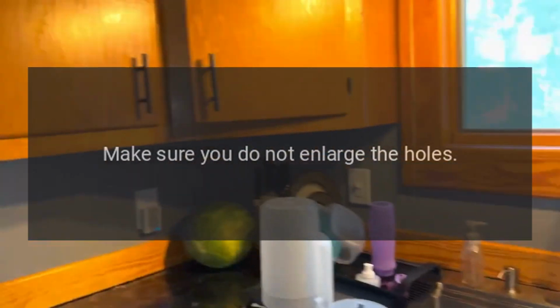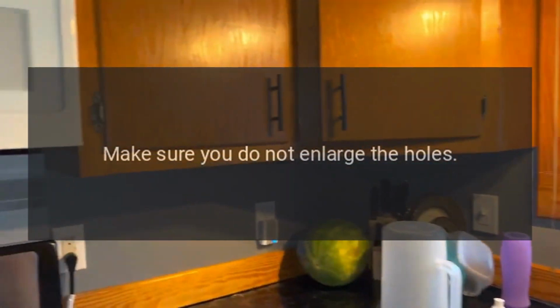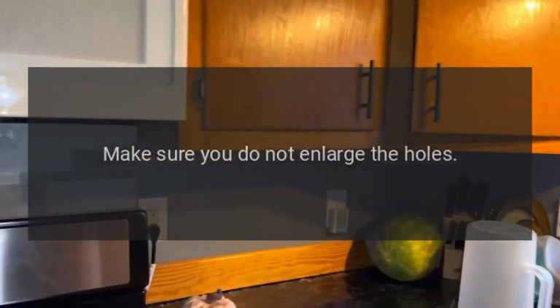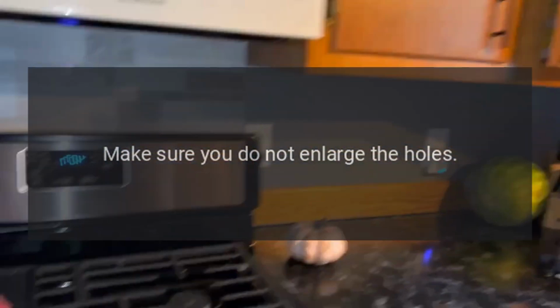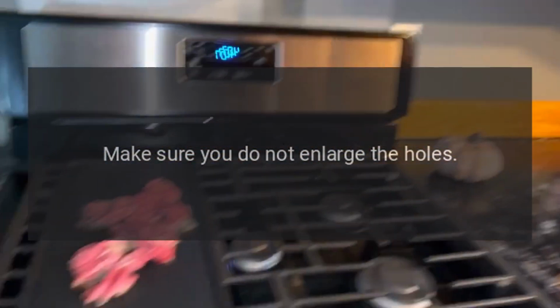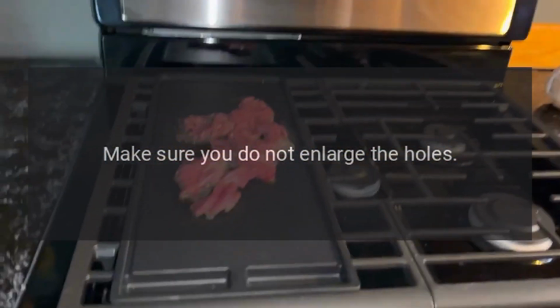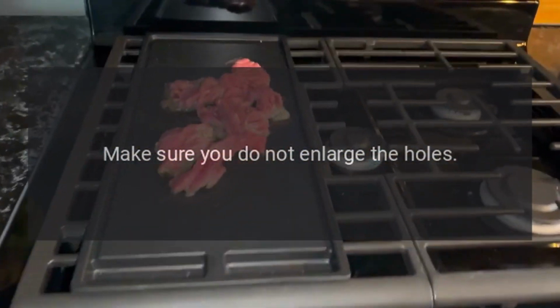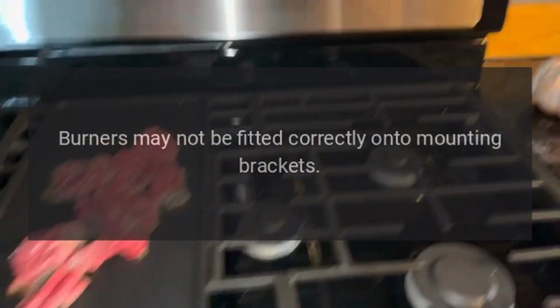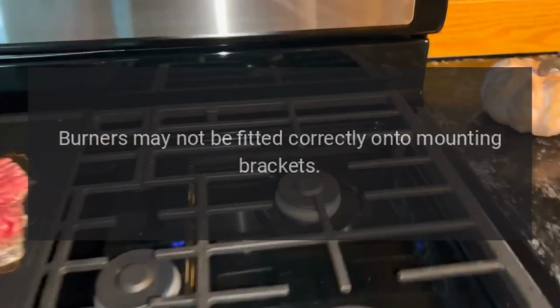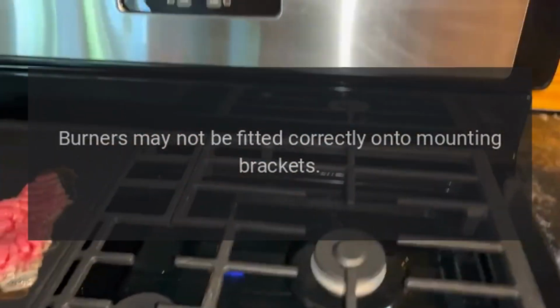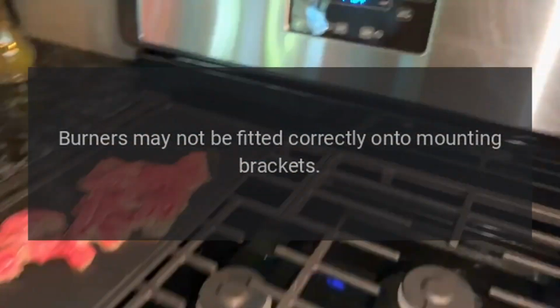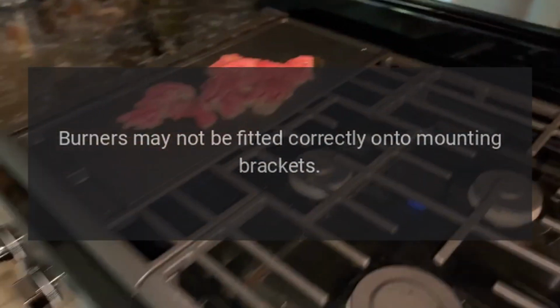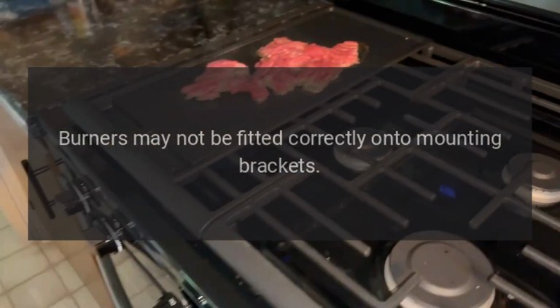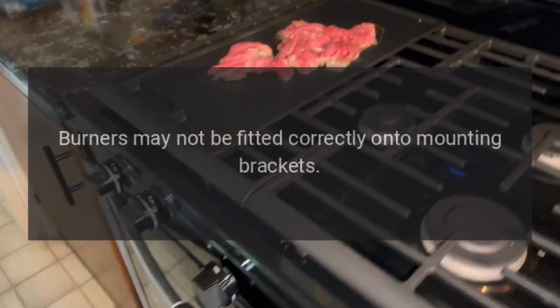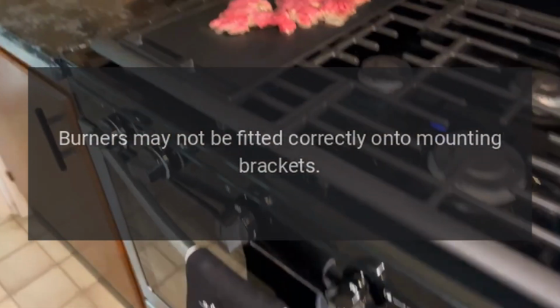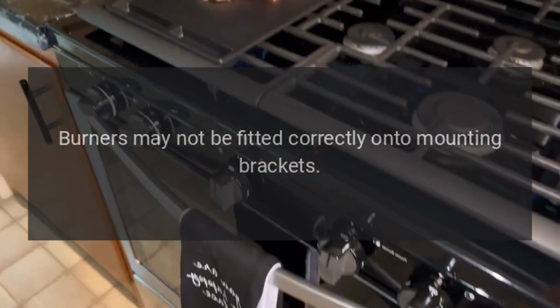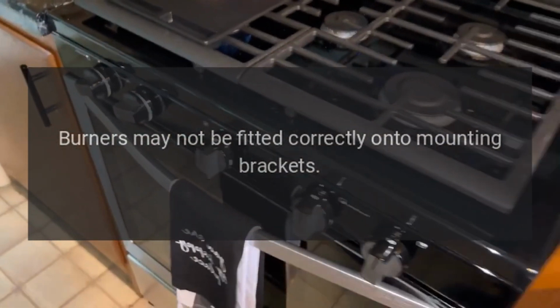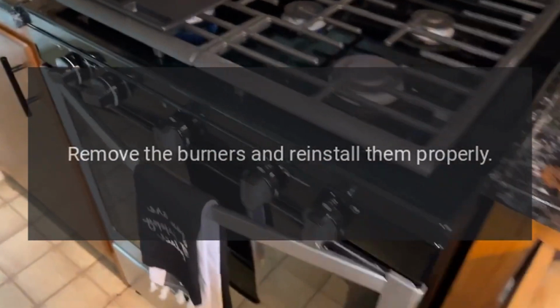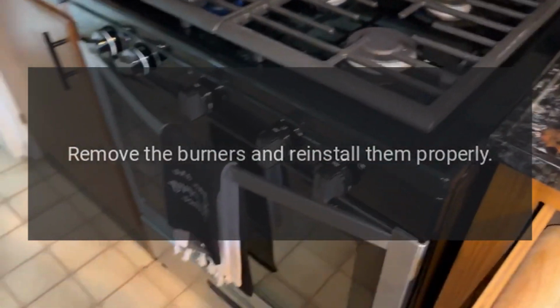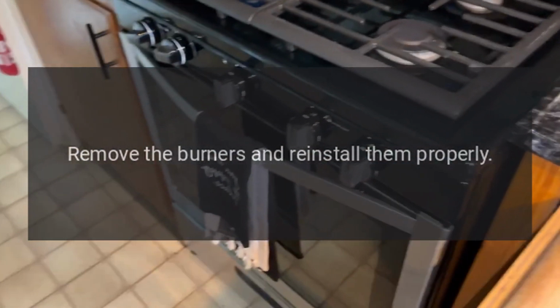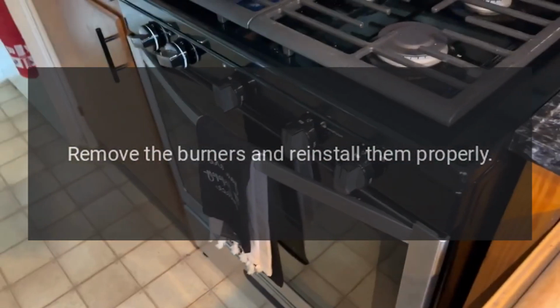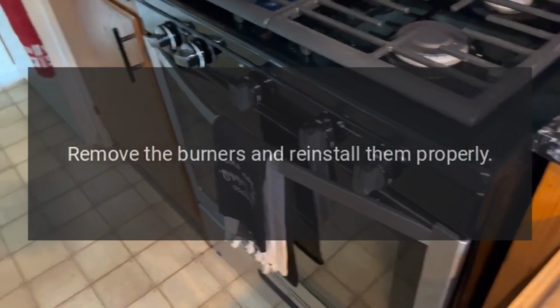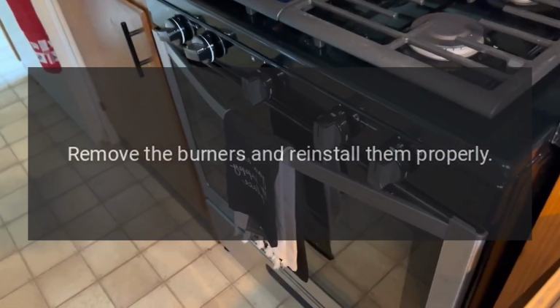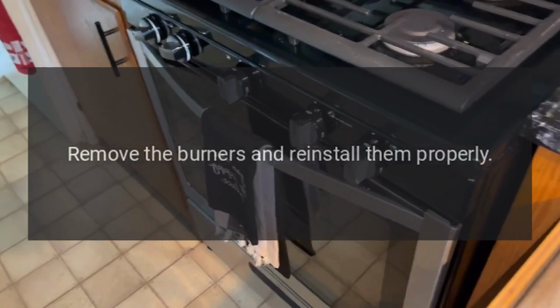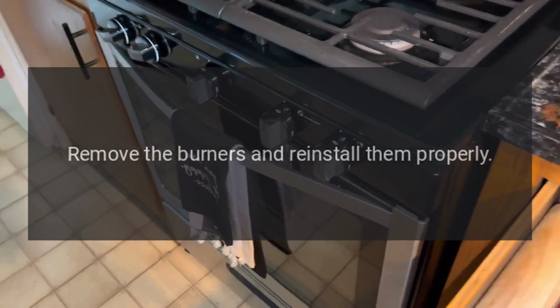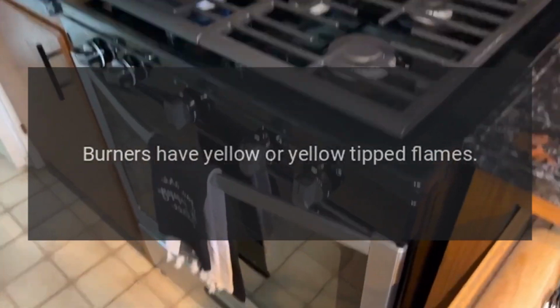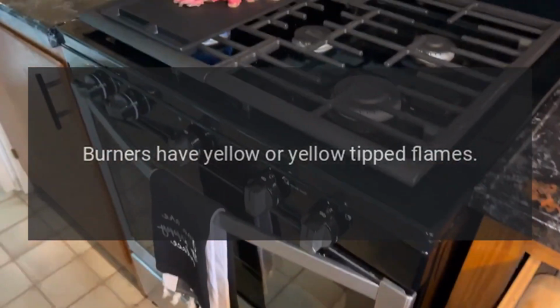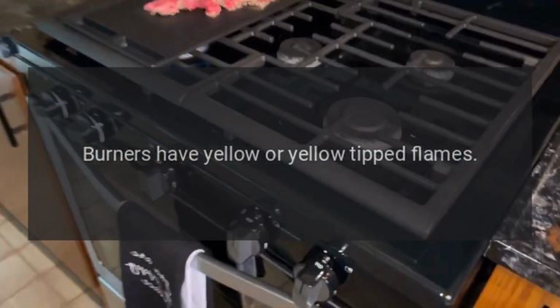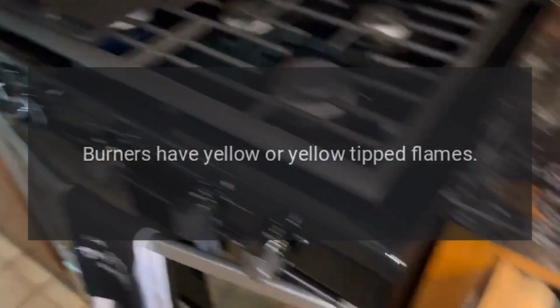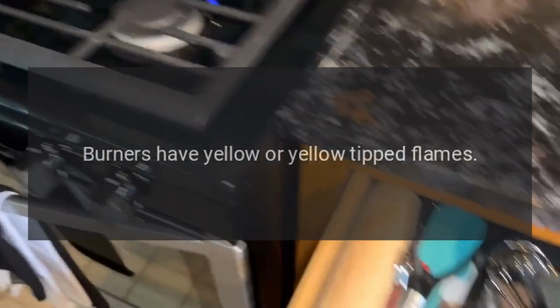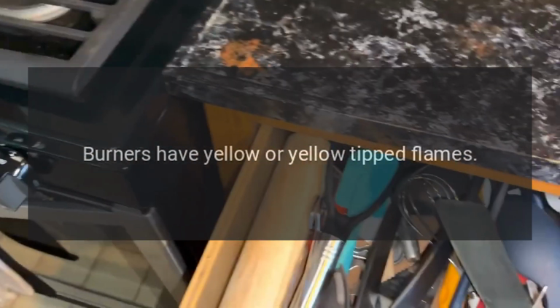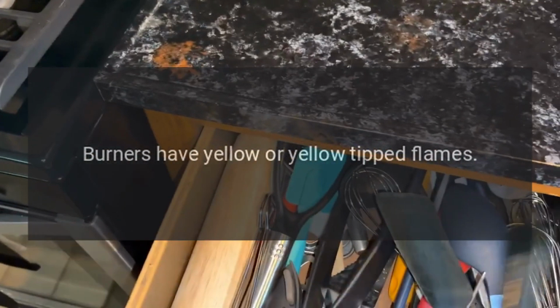Make sure you do not enlarge the holes. Burners may not be fitted correctly onto mounting brackets — remove the burners and reinstall them properly. Burners have yellow or yellow-tipped flames.